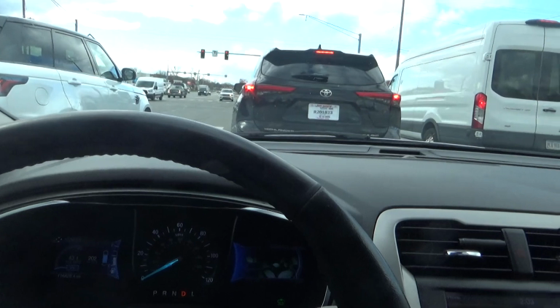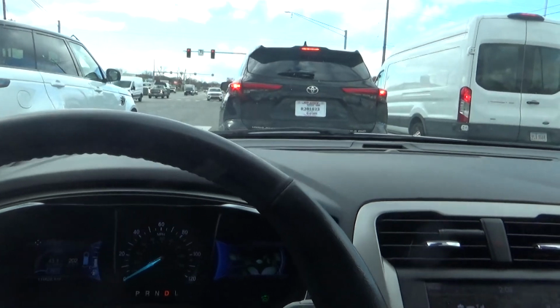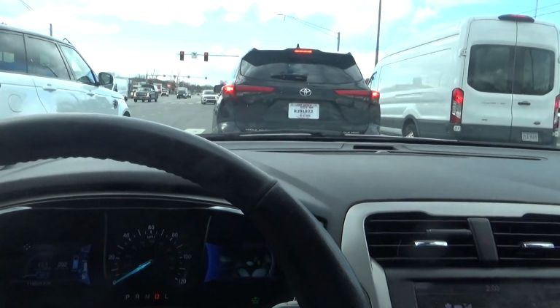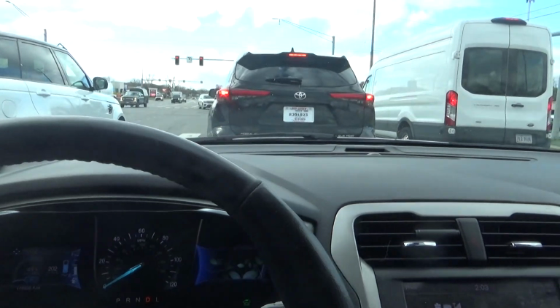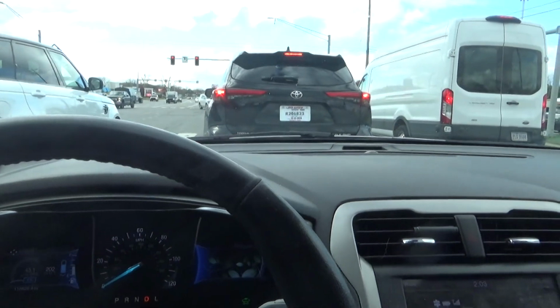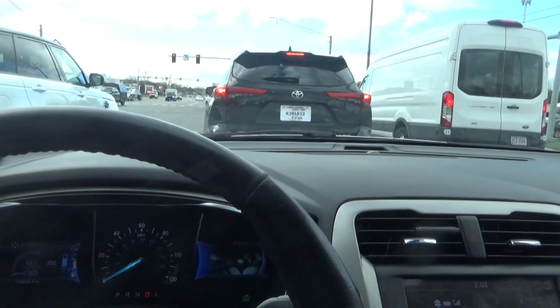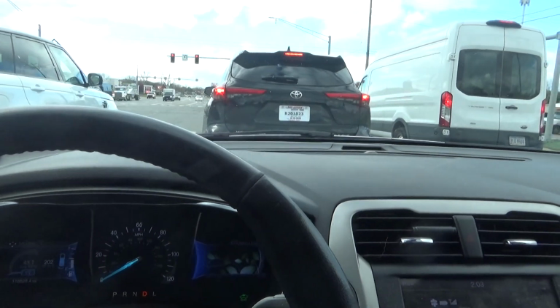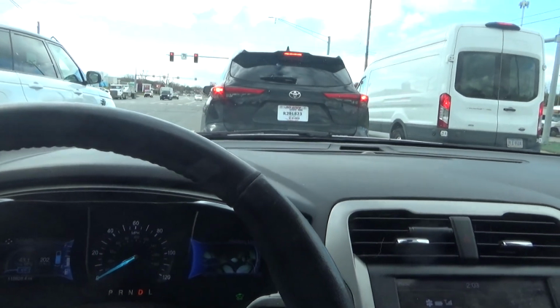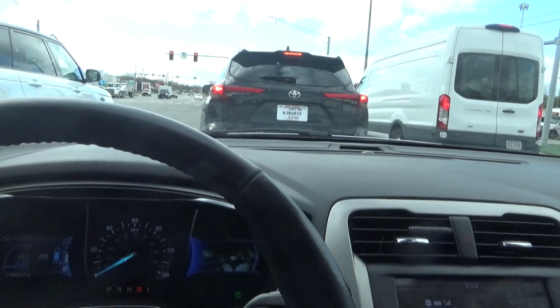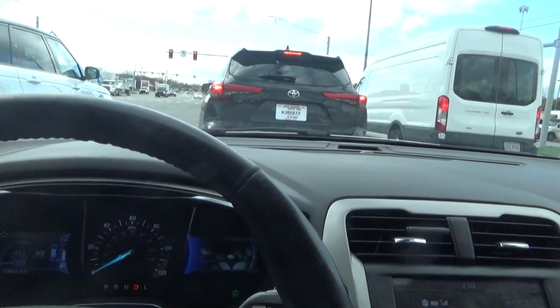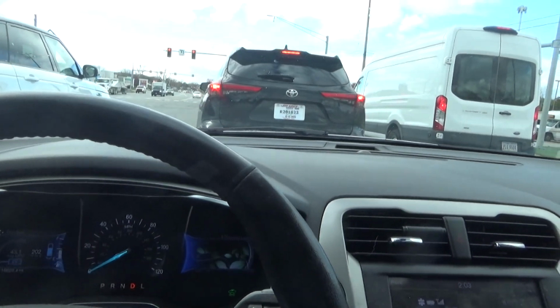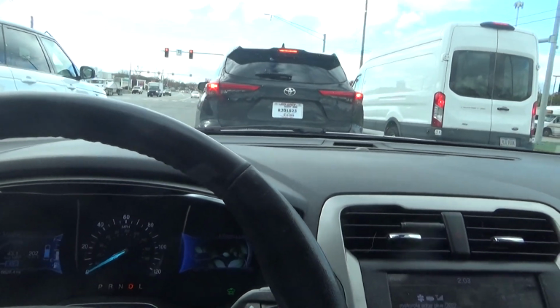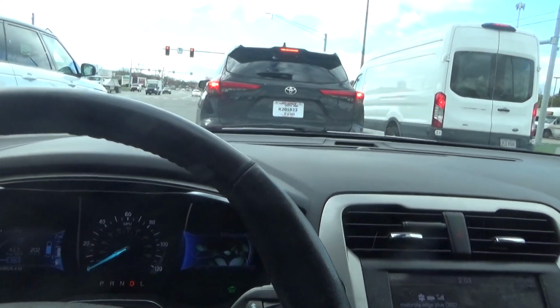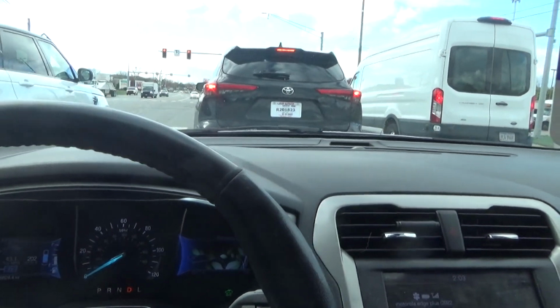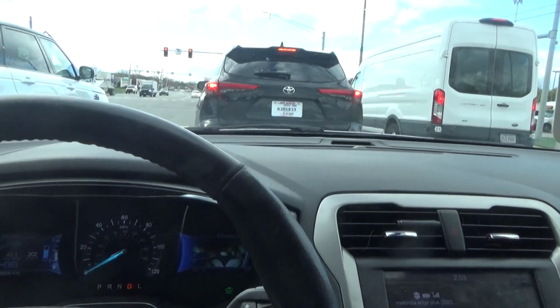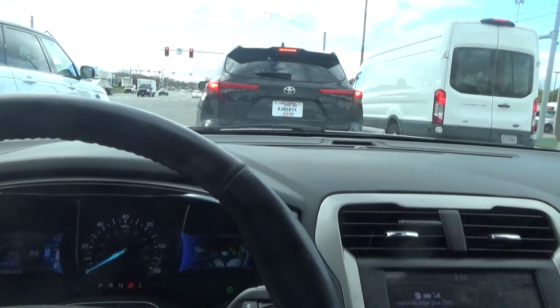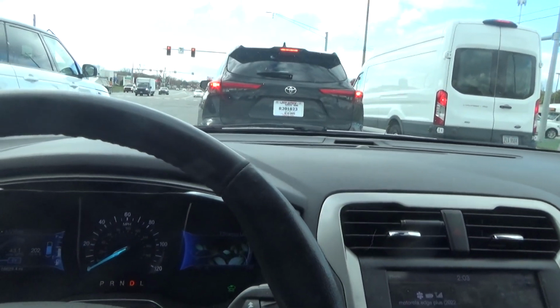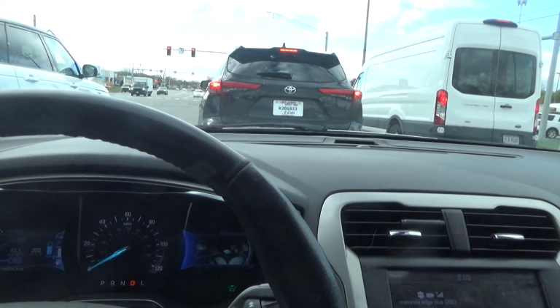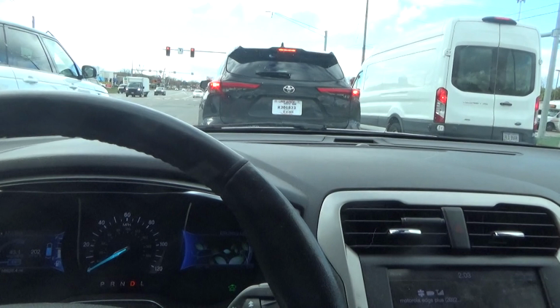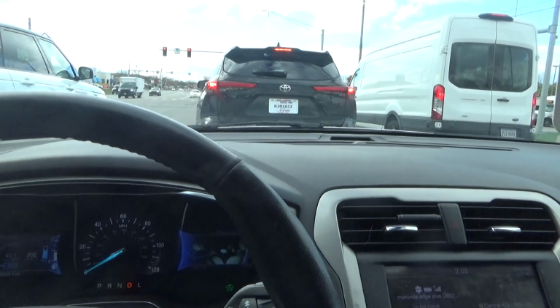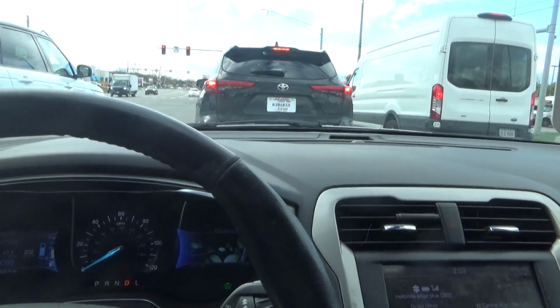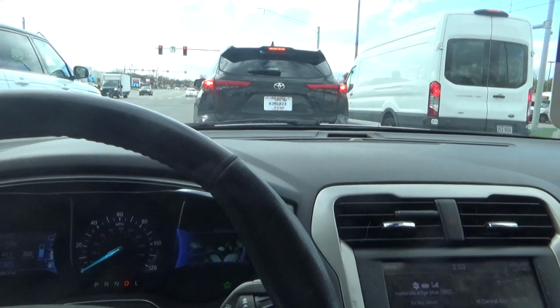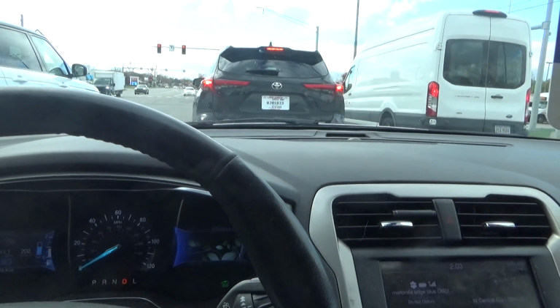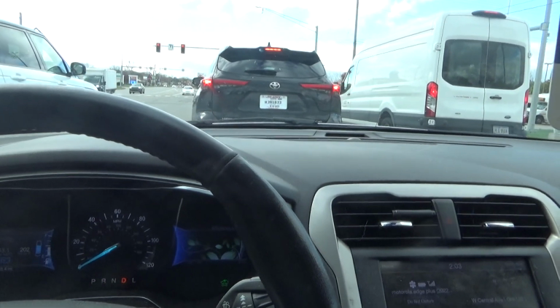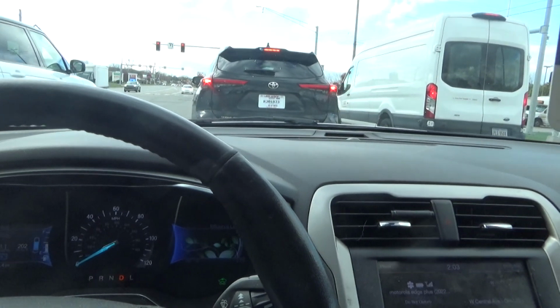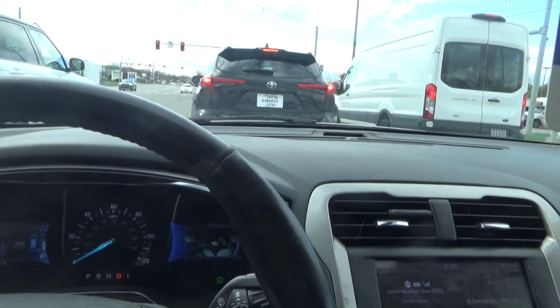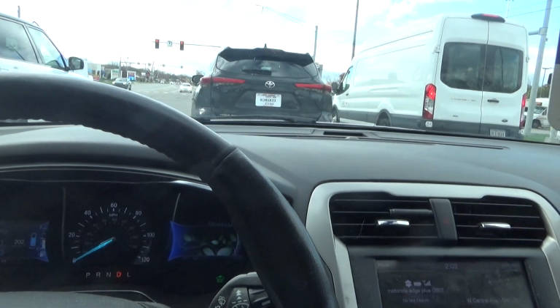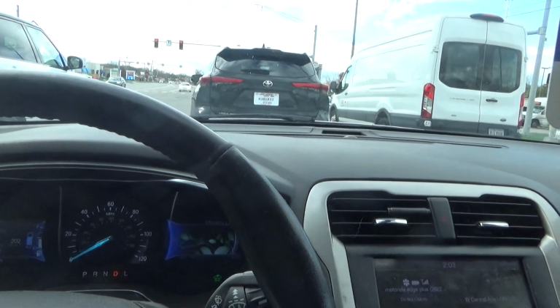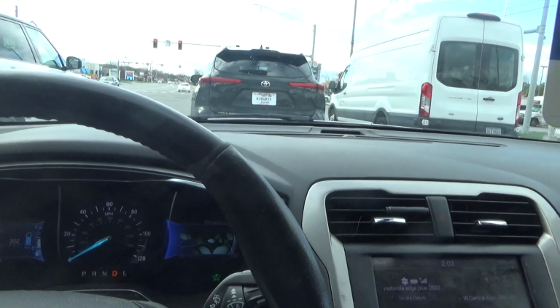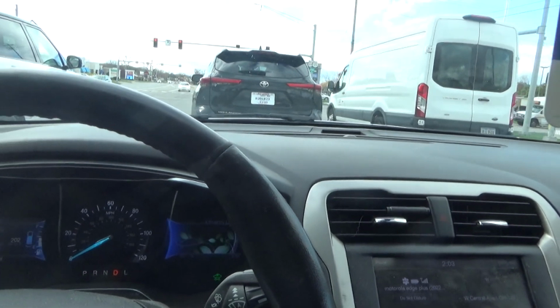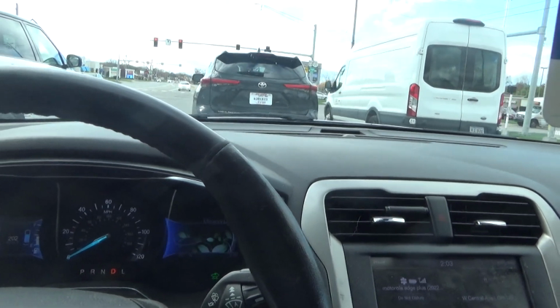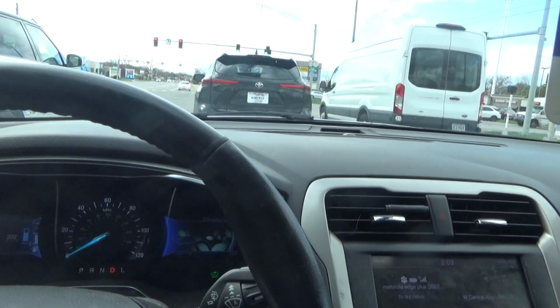Hi everyone. I'm on my way home. I did test drive that Edge. If I want it, I can get it — that's what the salesman told me — but they need the down payment and a co-signer.